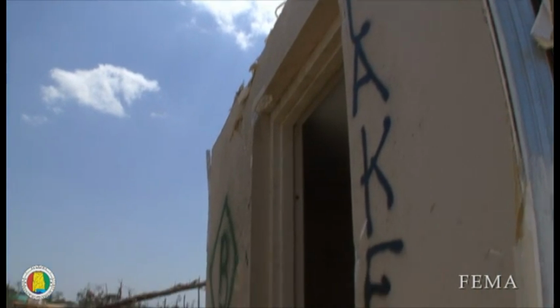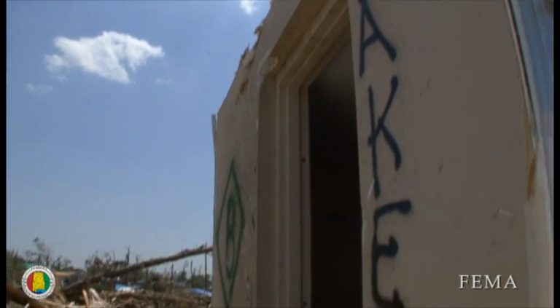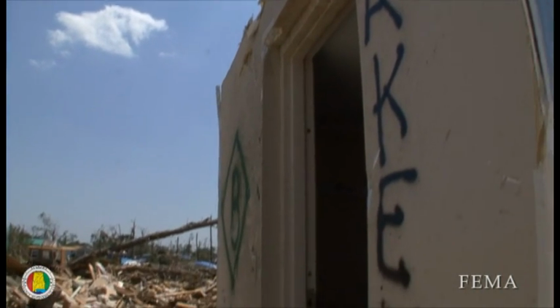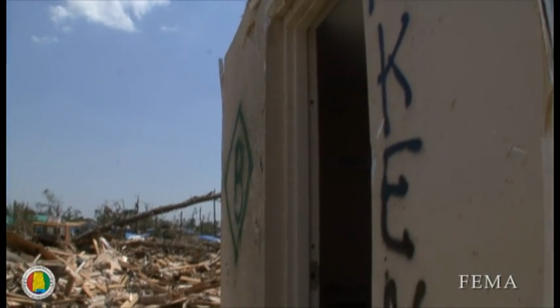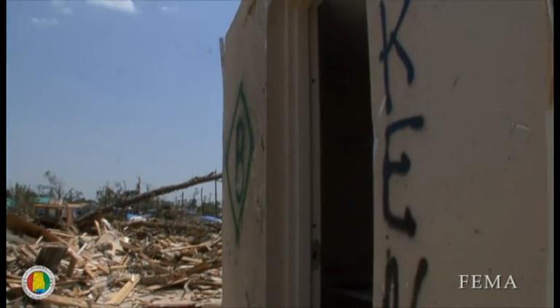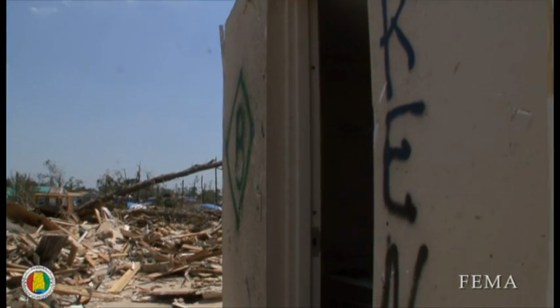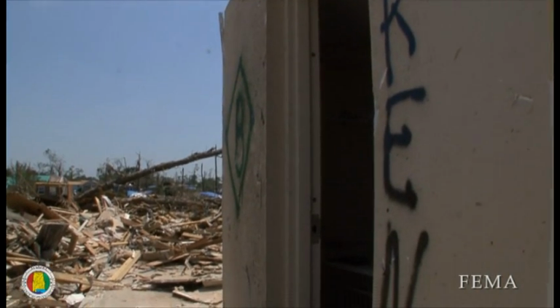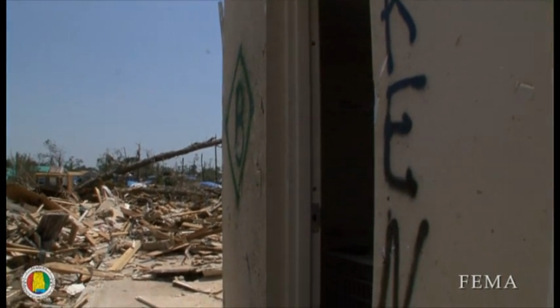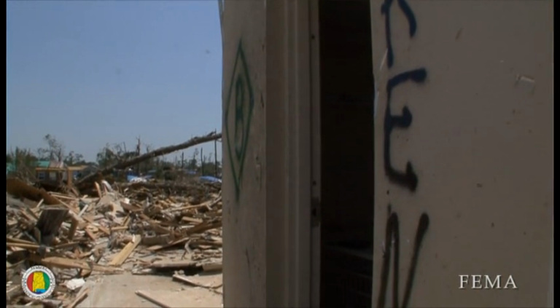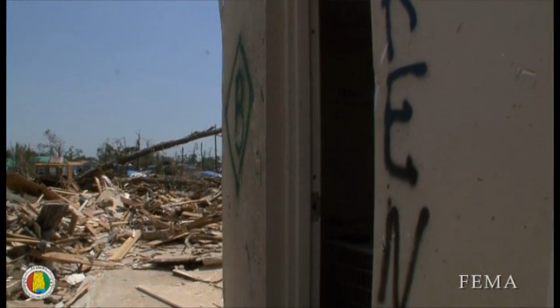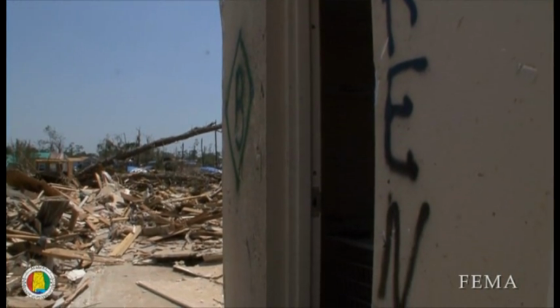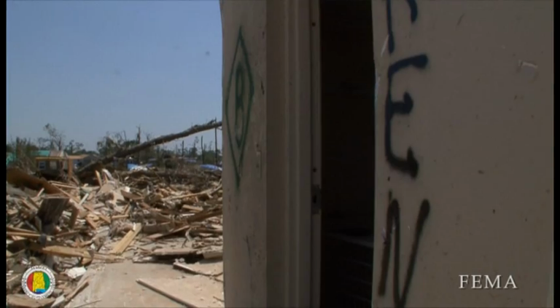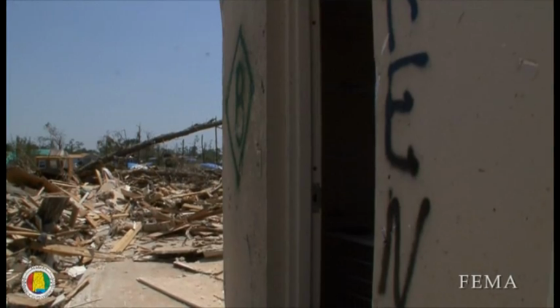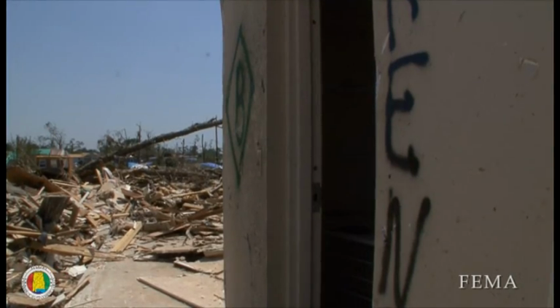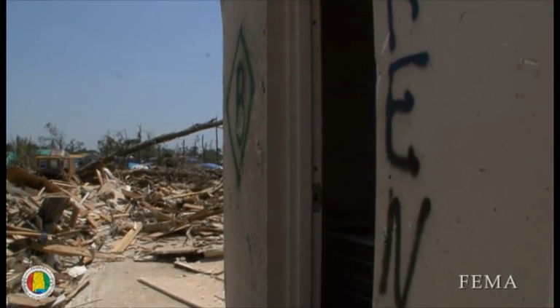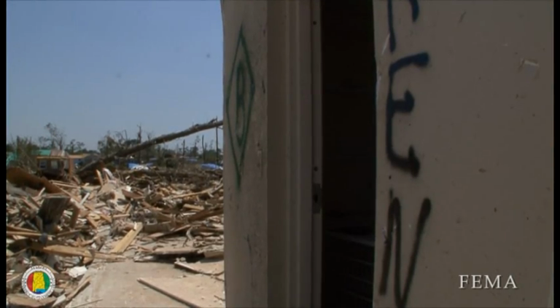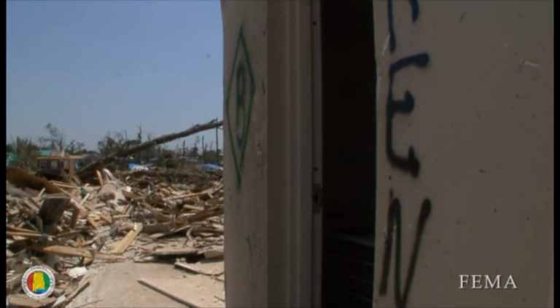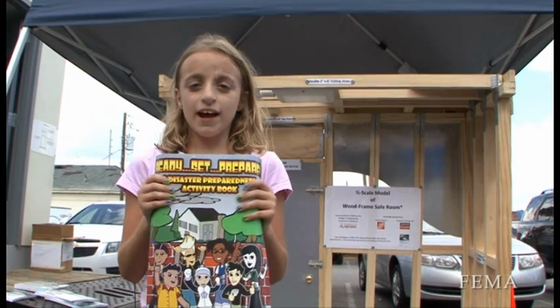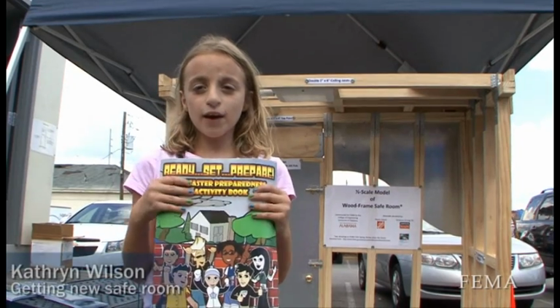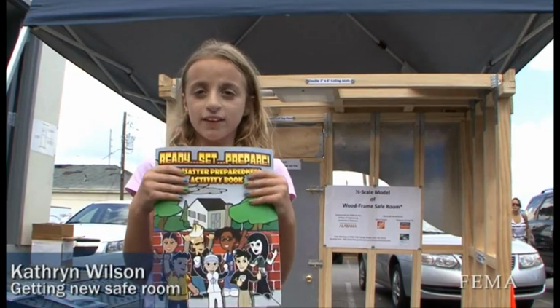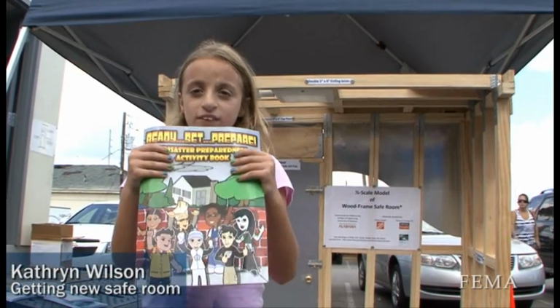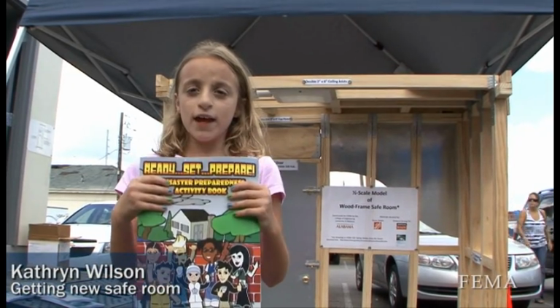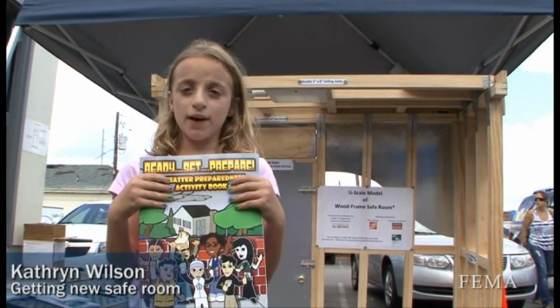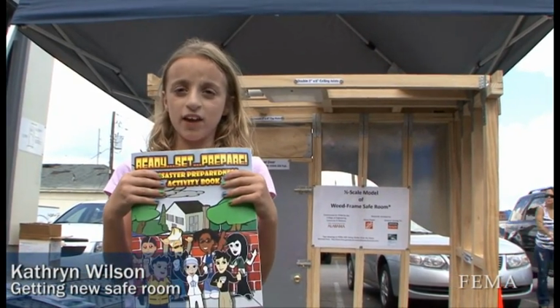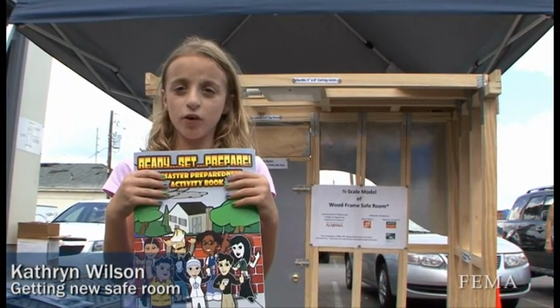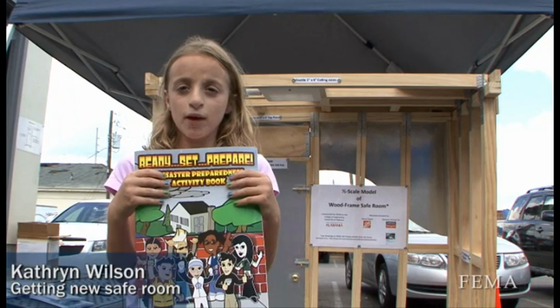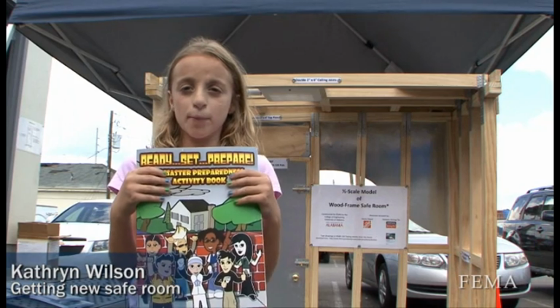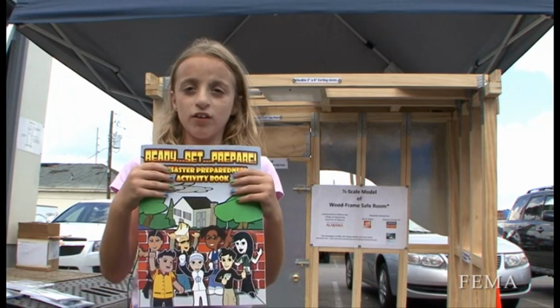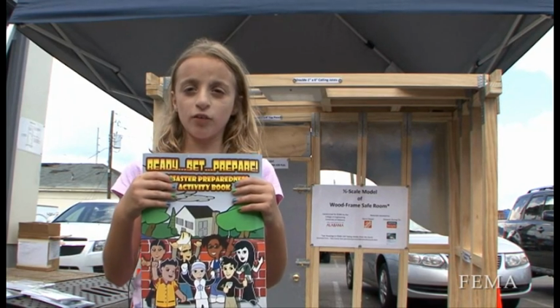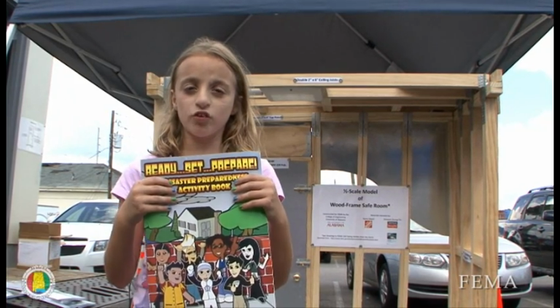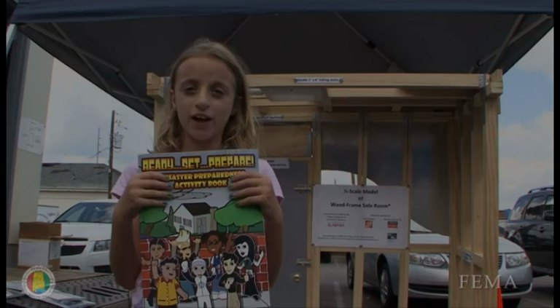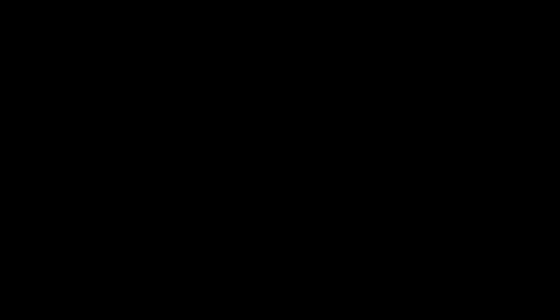It's immeasurable now that we've seen what can happen in a storm. I think I'll be safer in my safe room at my new house when the tornado comes.